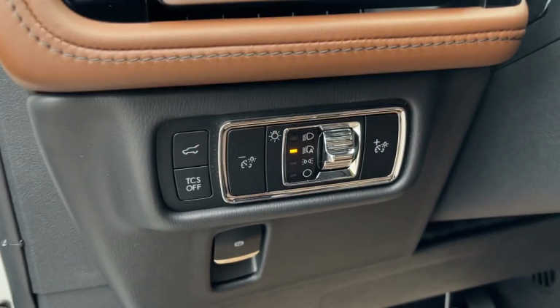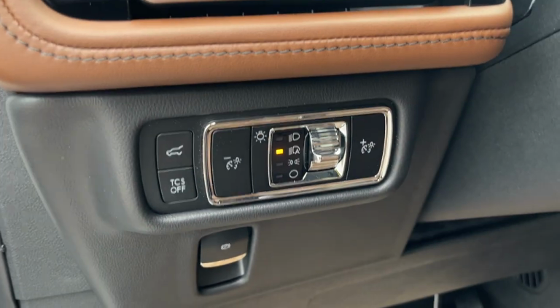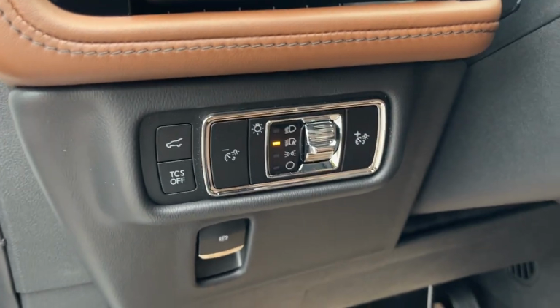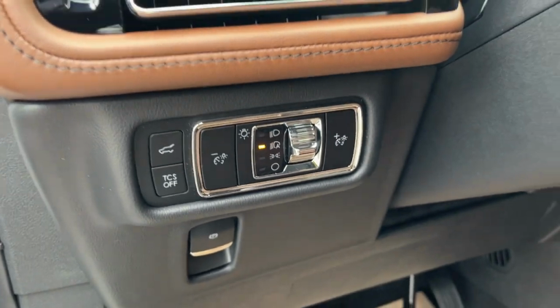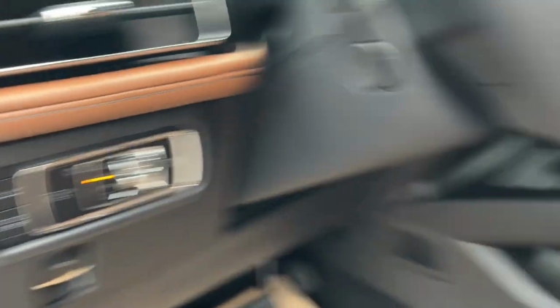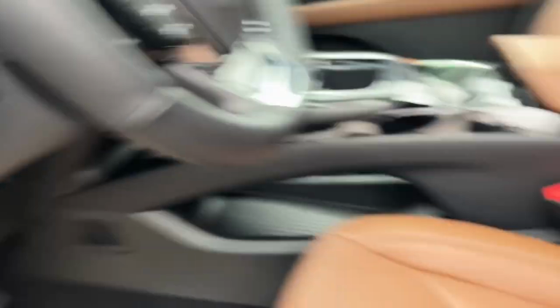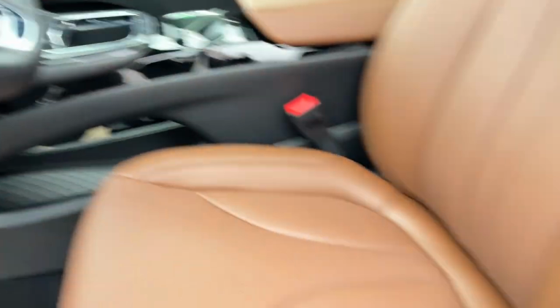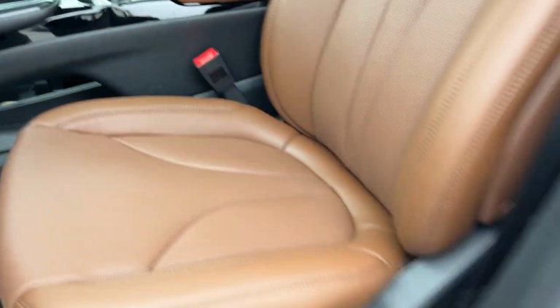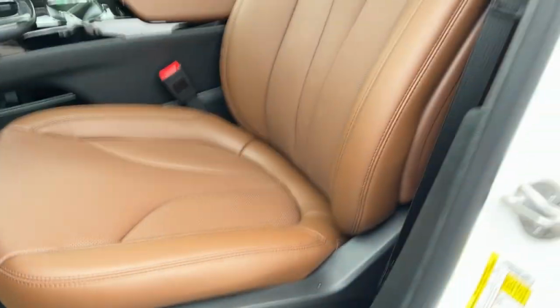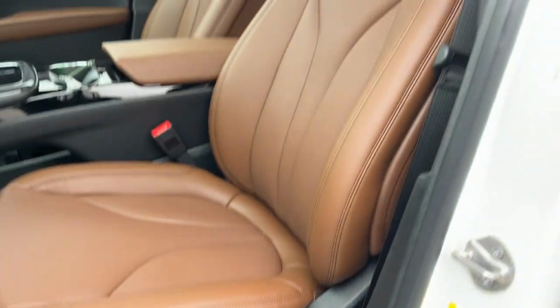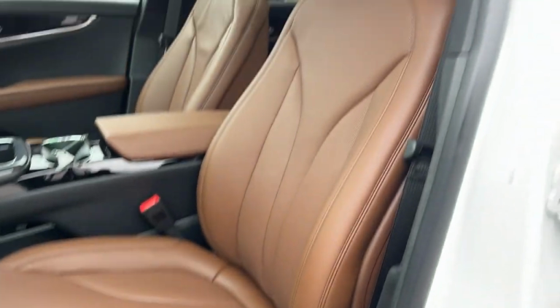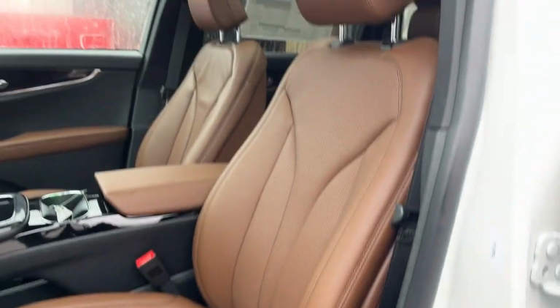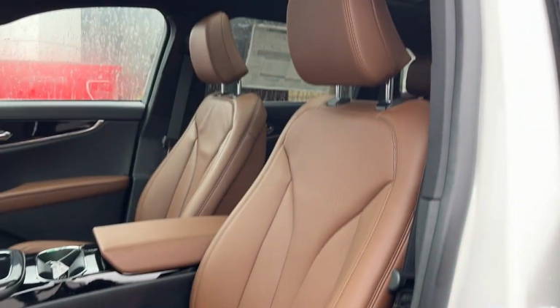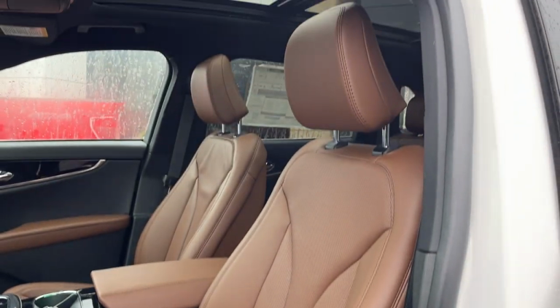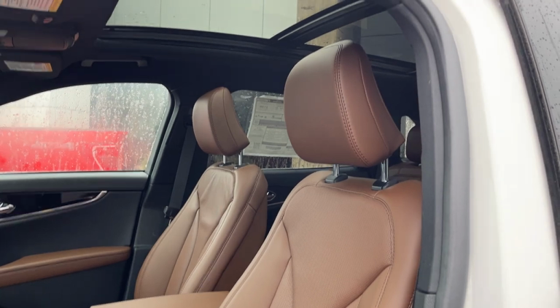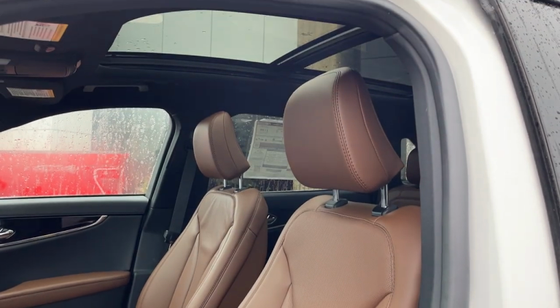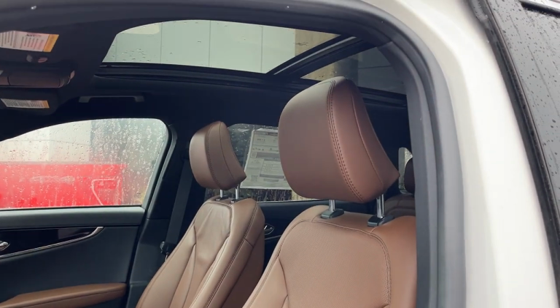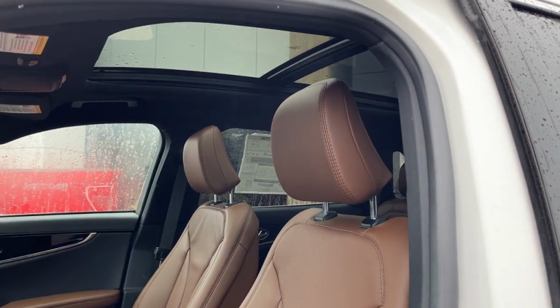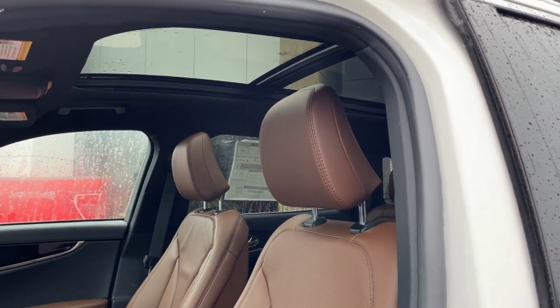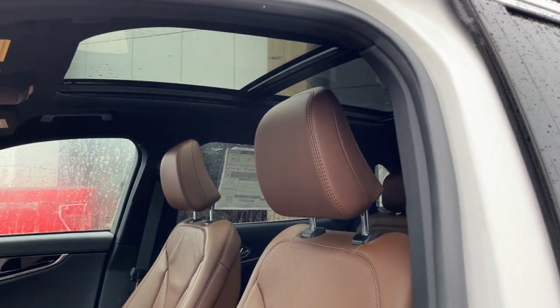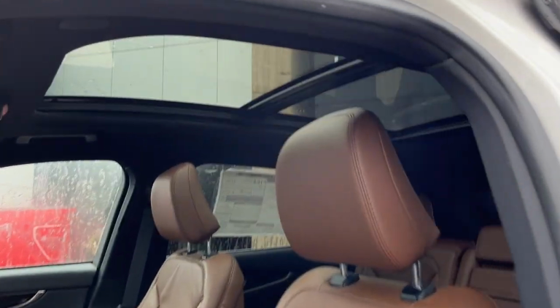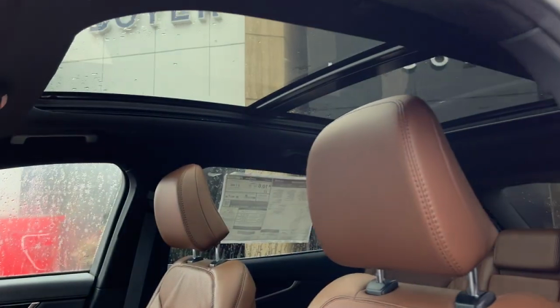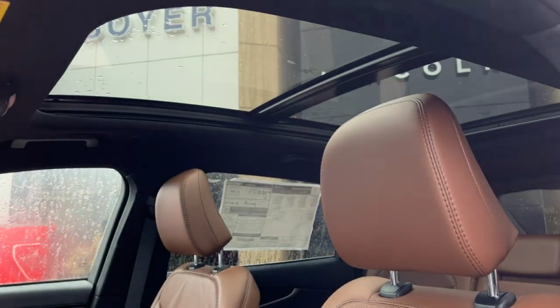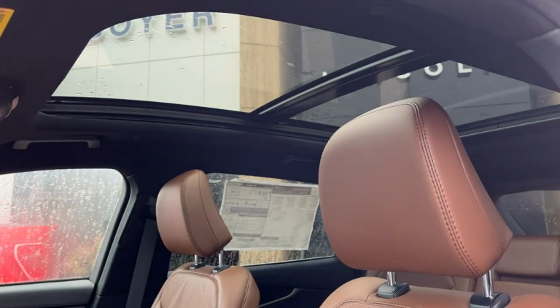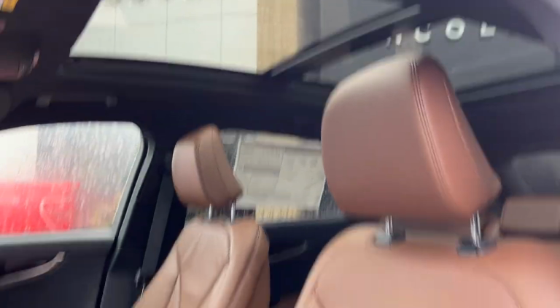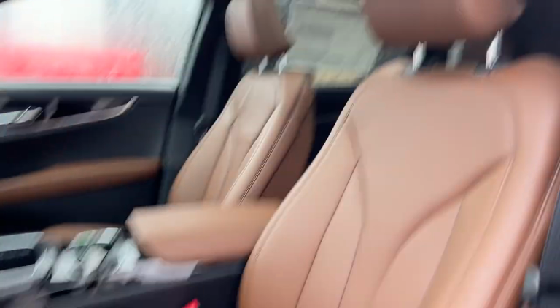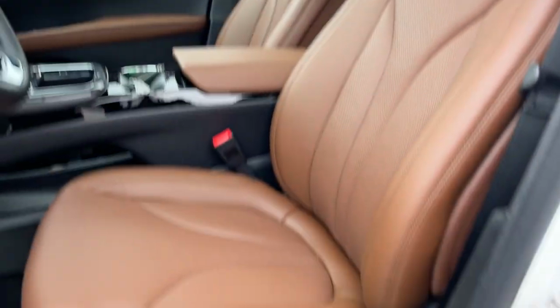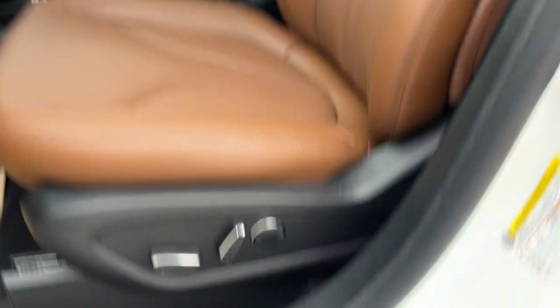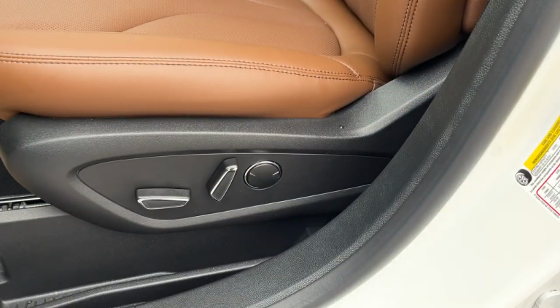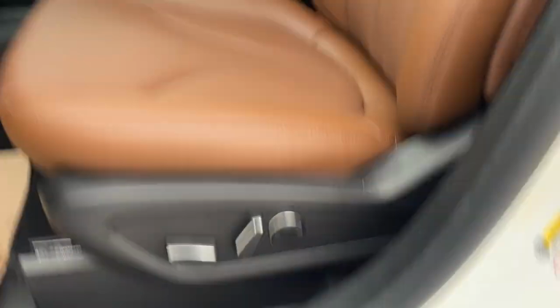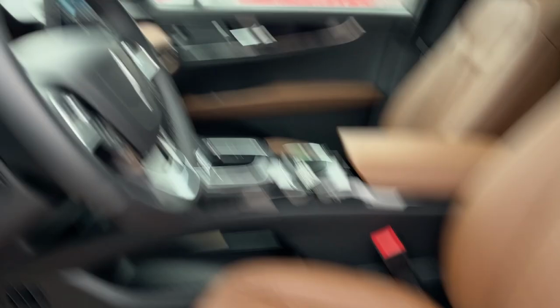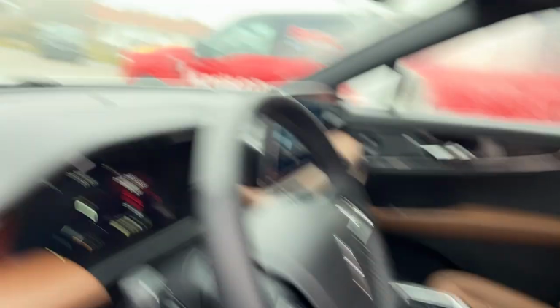You have automatic headlights and really comfortable bucket seats up front that are heated and cooled. They are power seats with lumbar, and you get that nice panoramic sunroof — and there are your power seat controls.